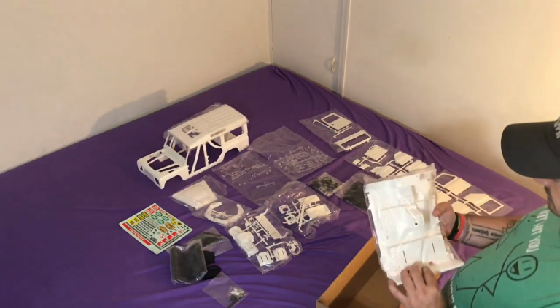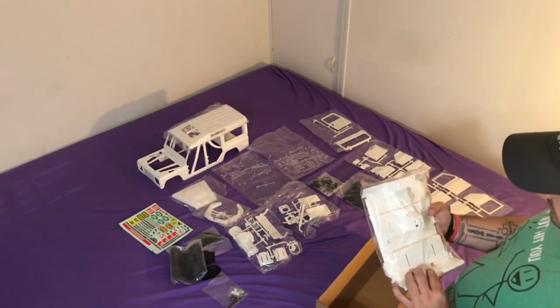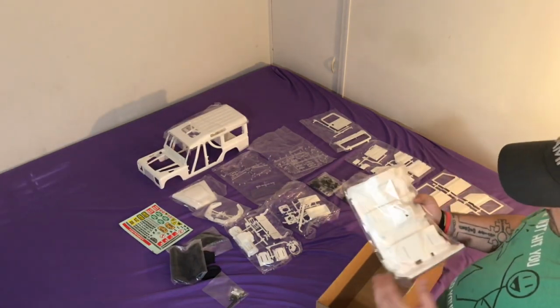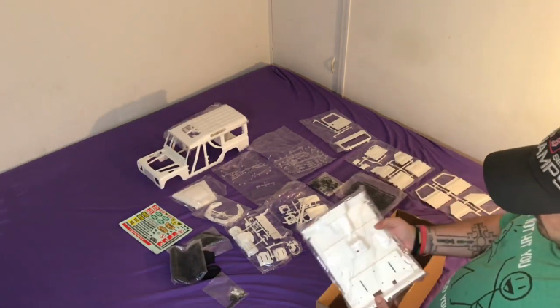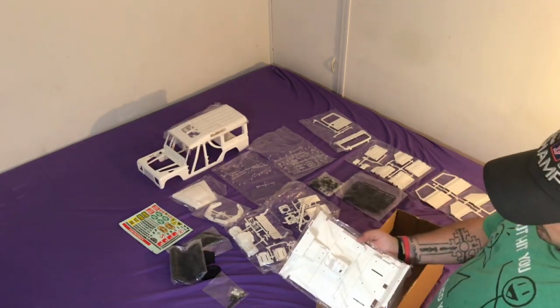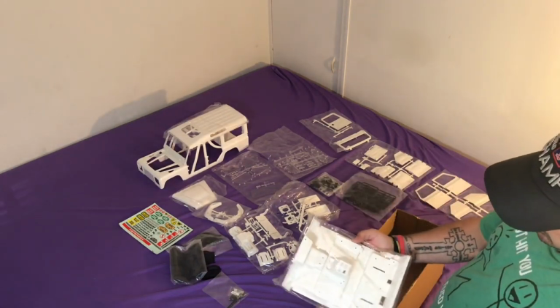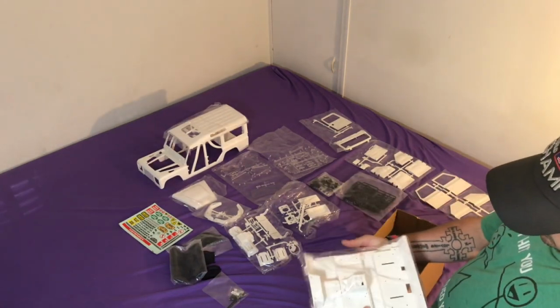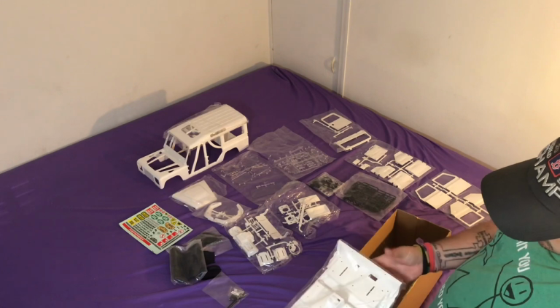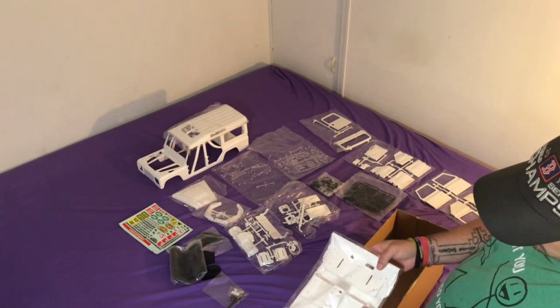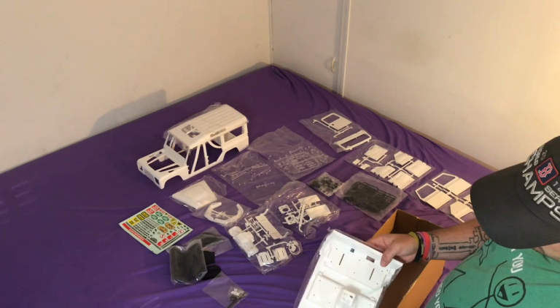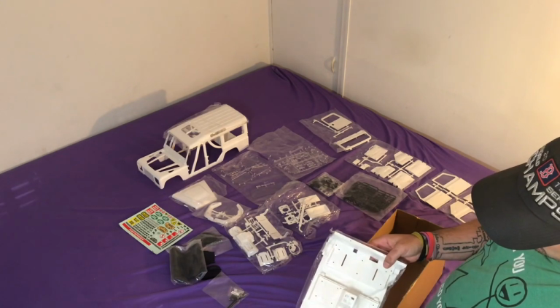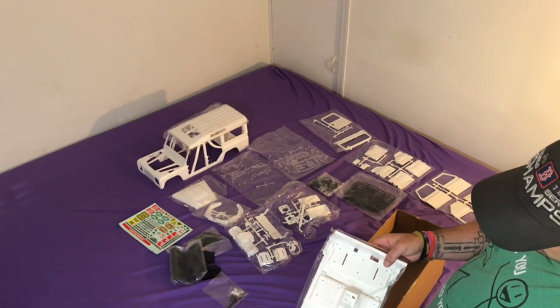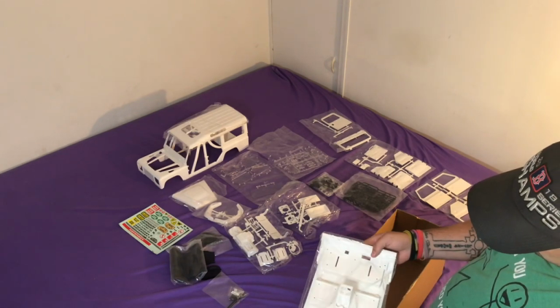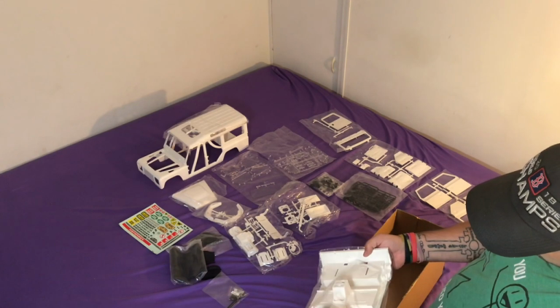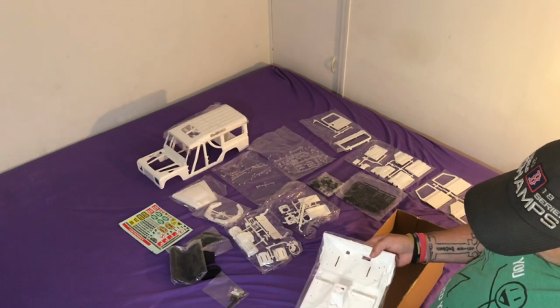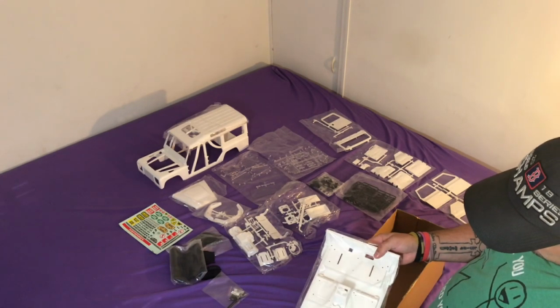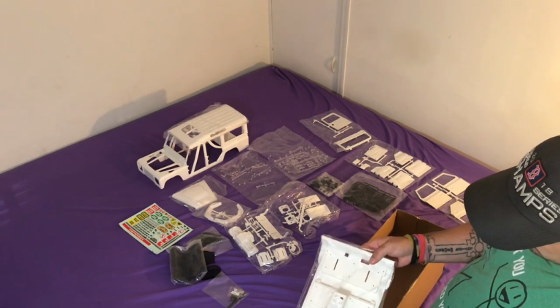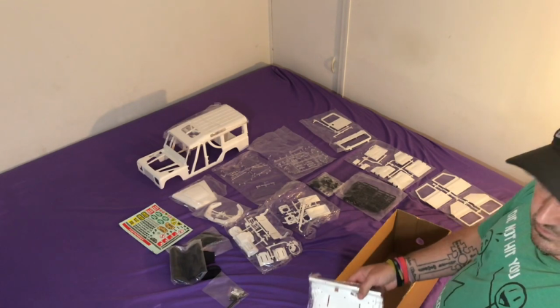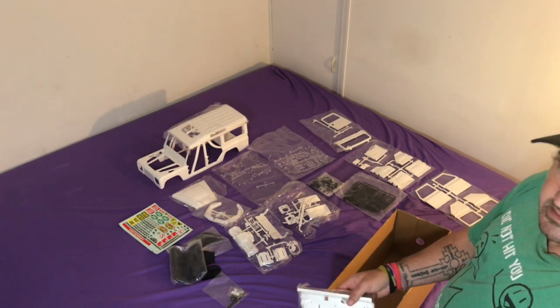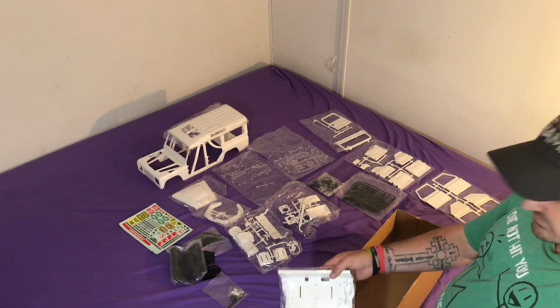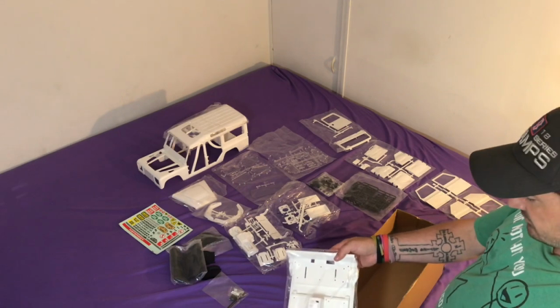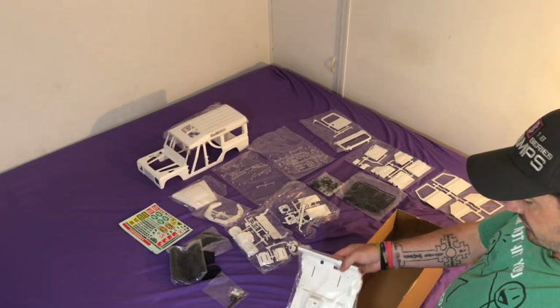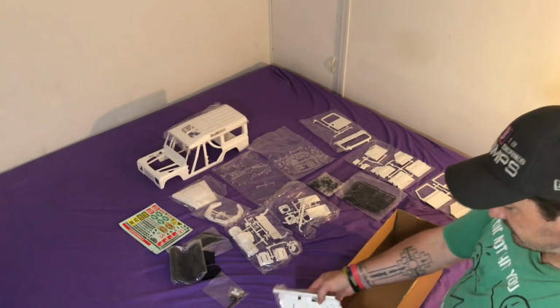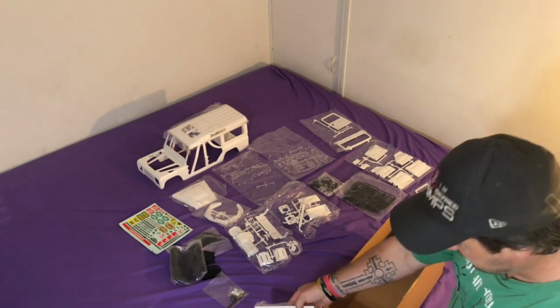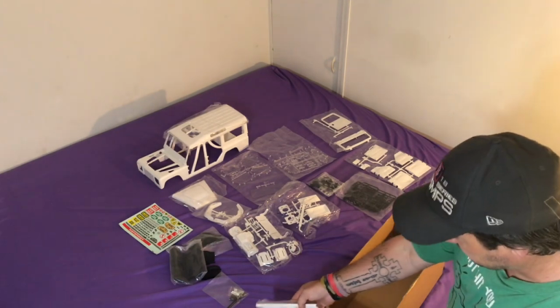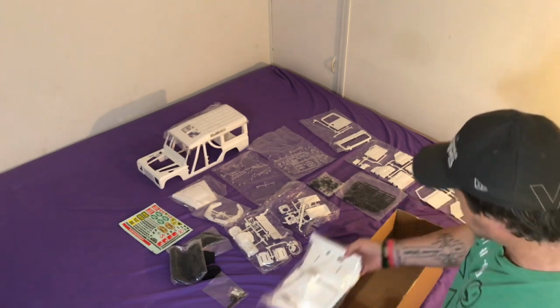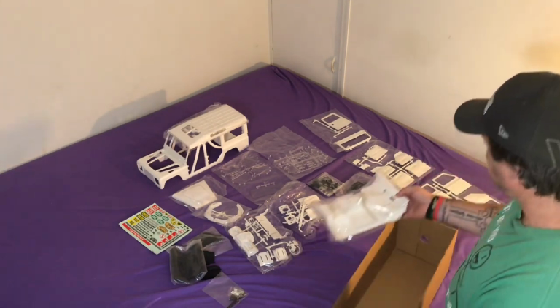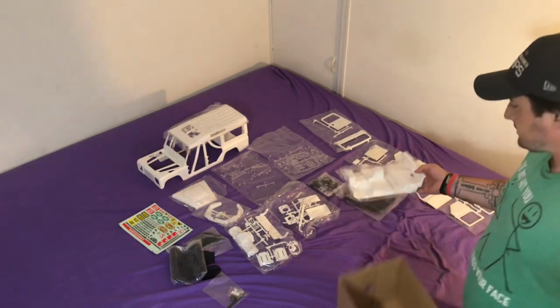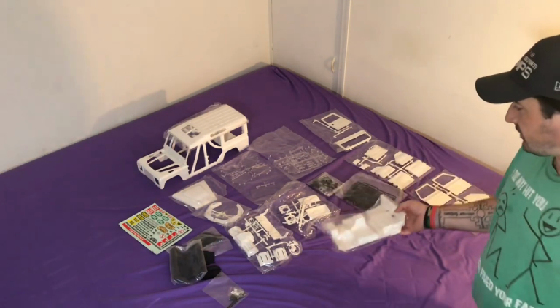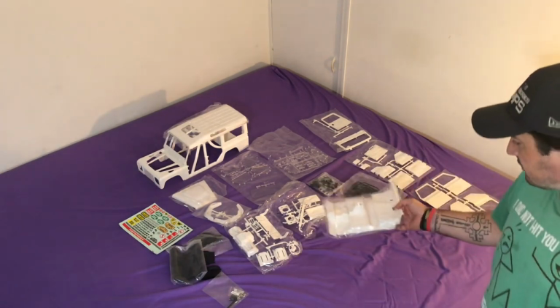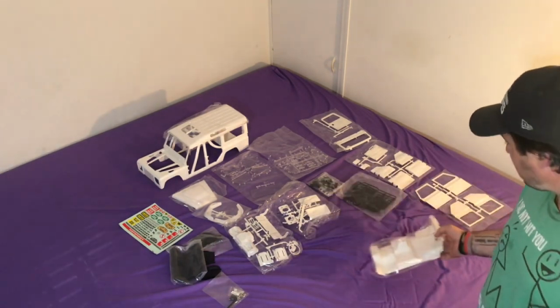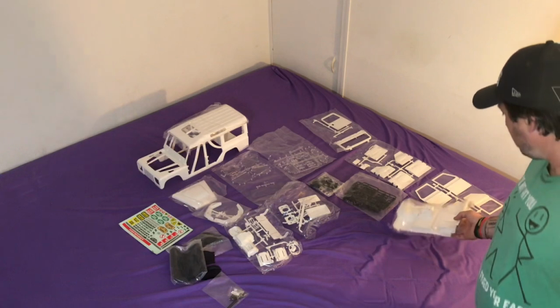And here we have the interior. It's going to need a lot of prep work and a lot of painting as well. I still haven't decided on a paint scheme for this - I will talk to you about that in a moment.